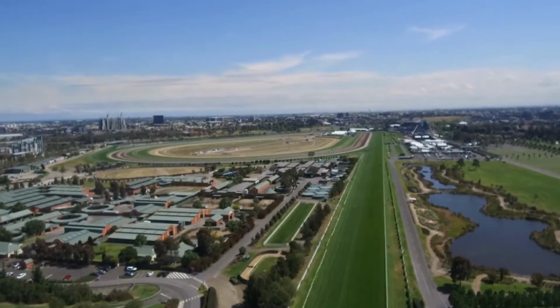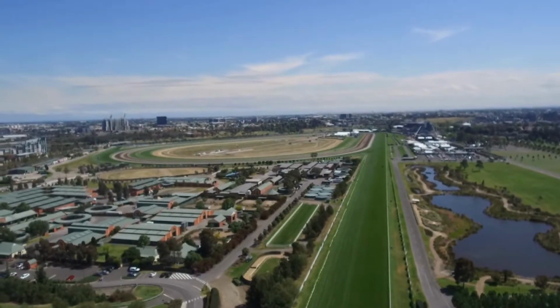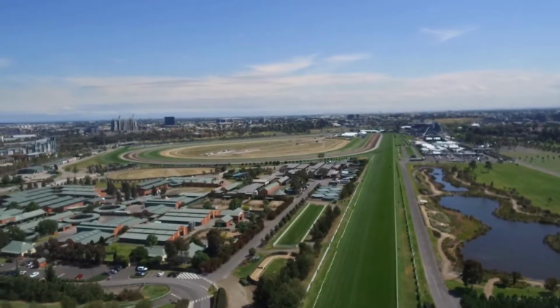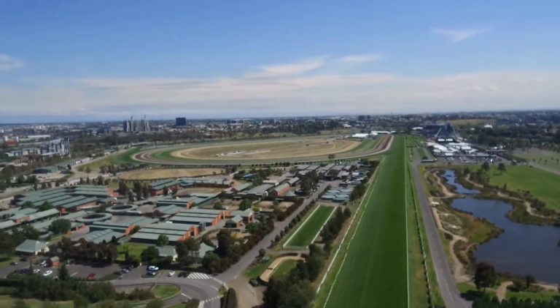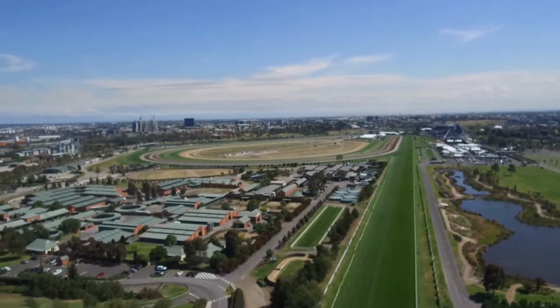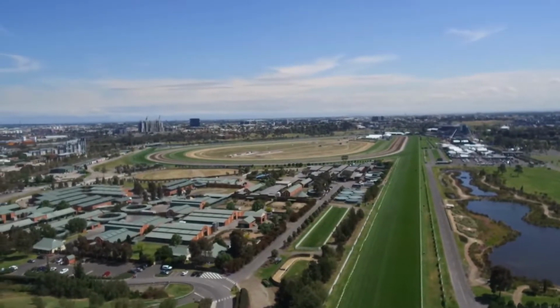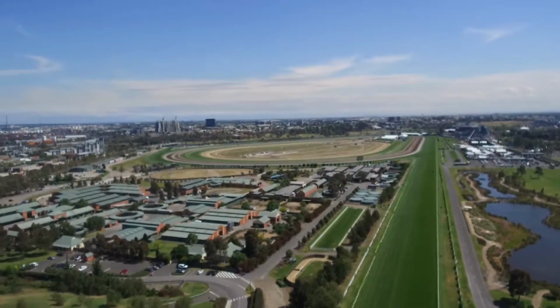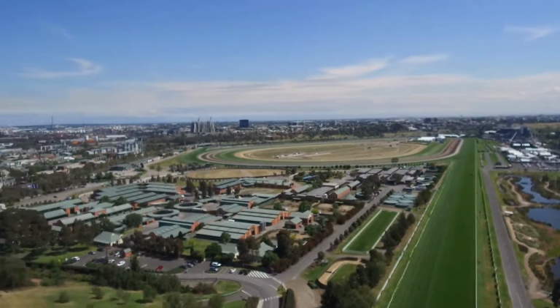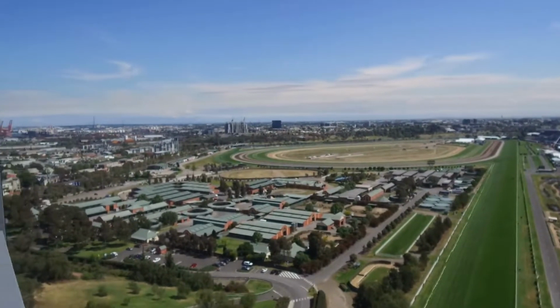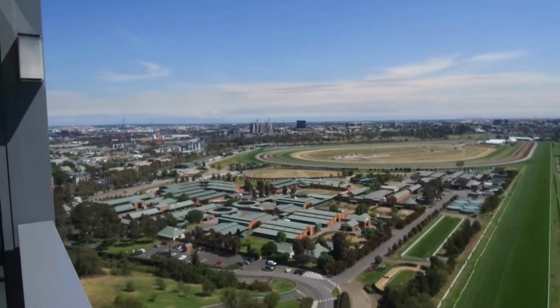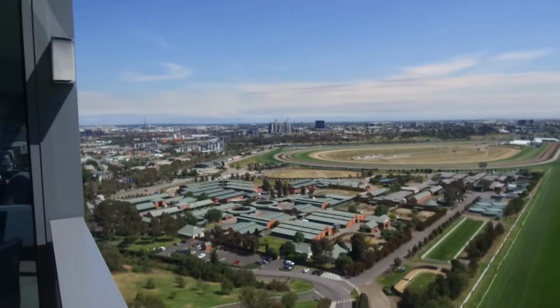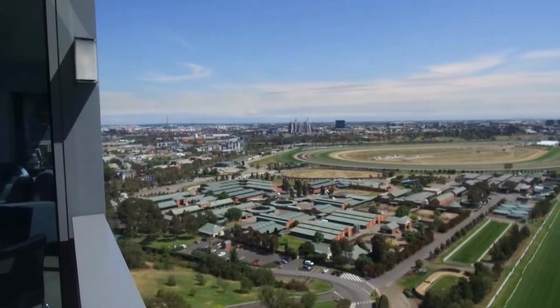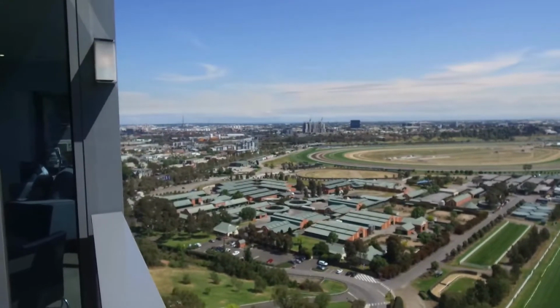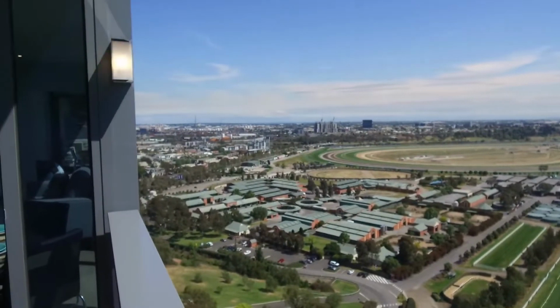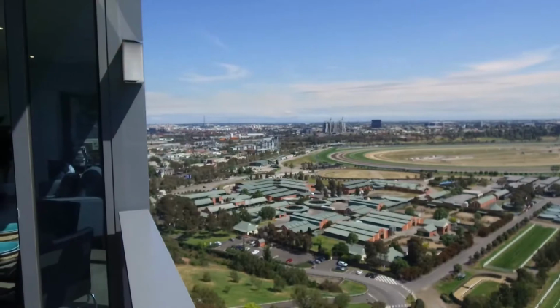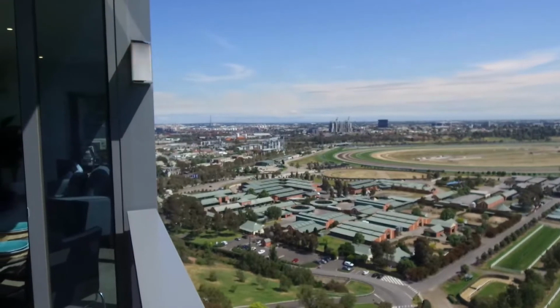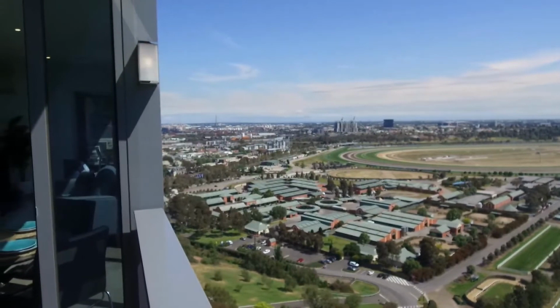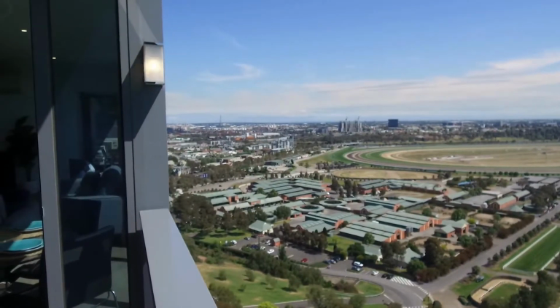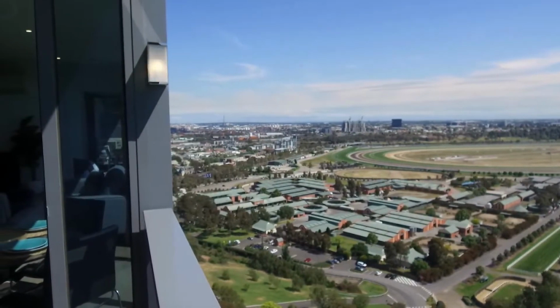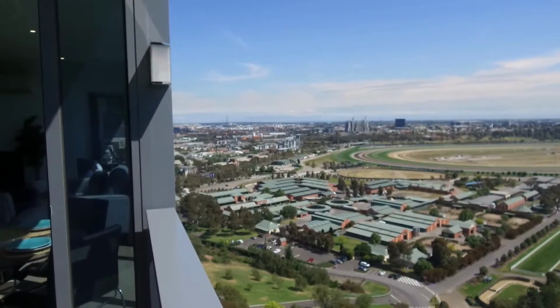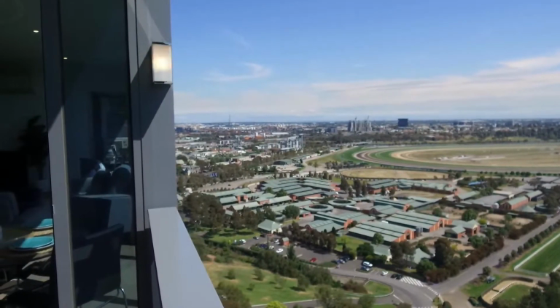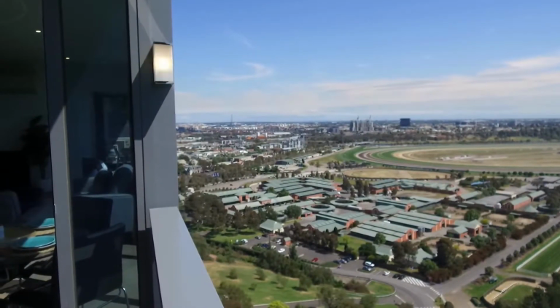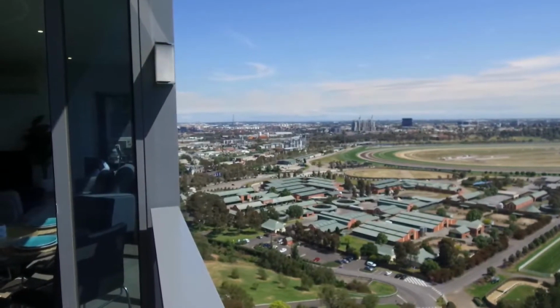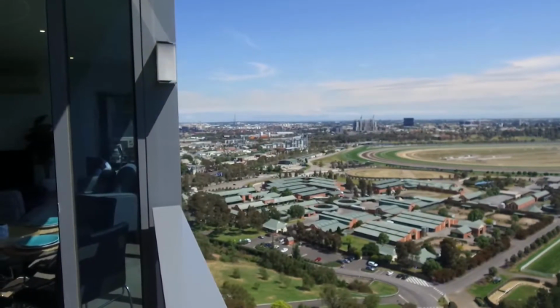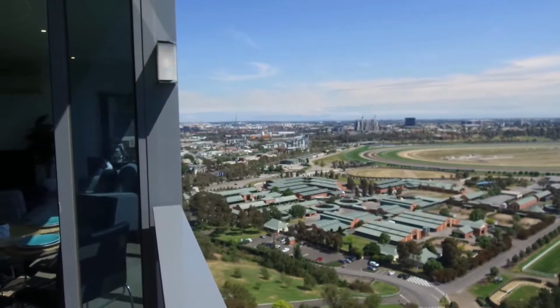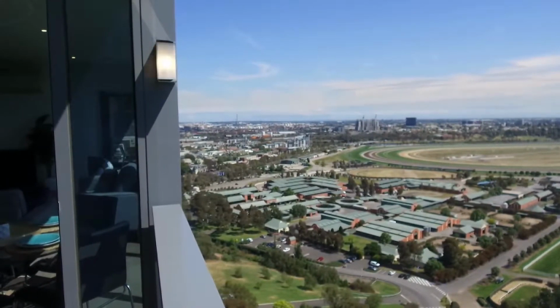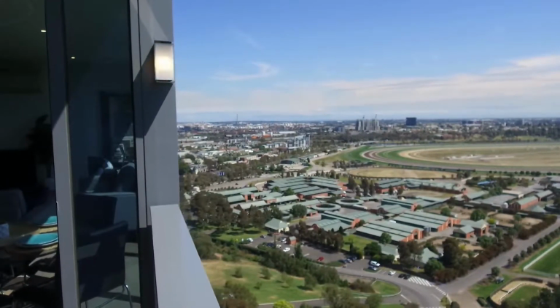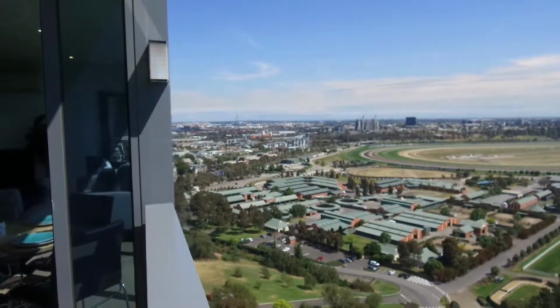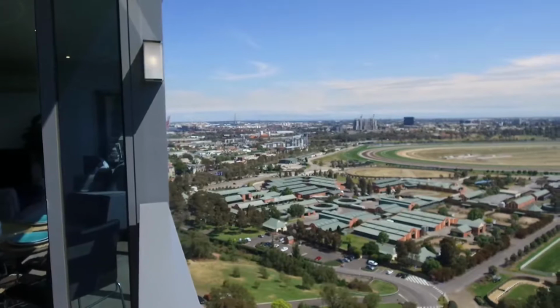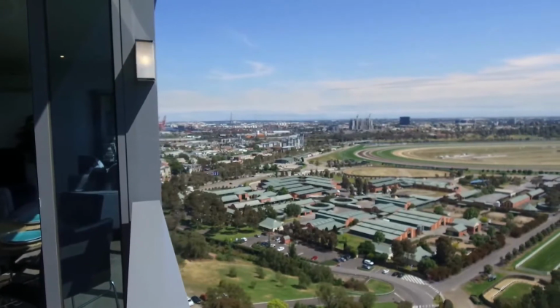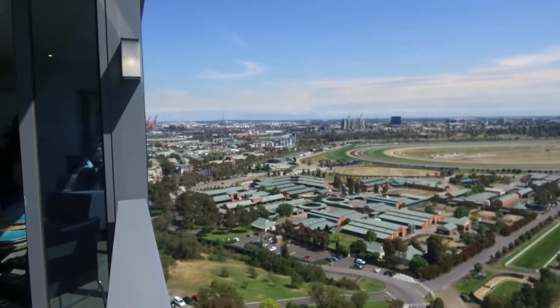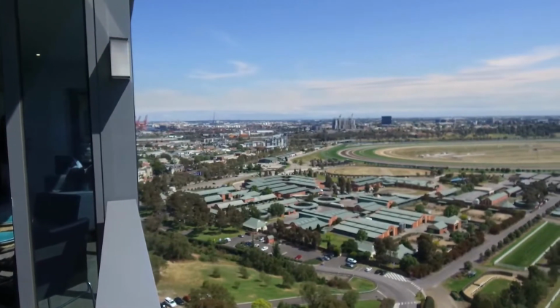Currently I'm just standing on the balcony itself. Basically from the balcony, the living room and also the master bedroom, you would have full views of the racecourse.